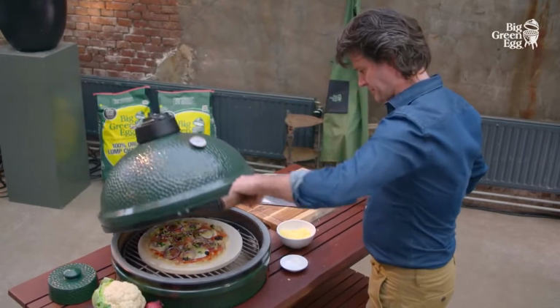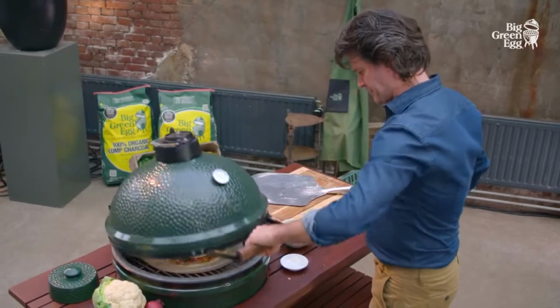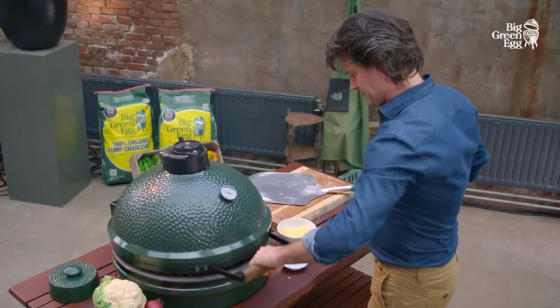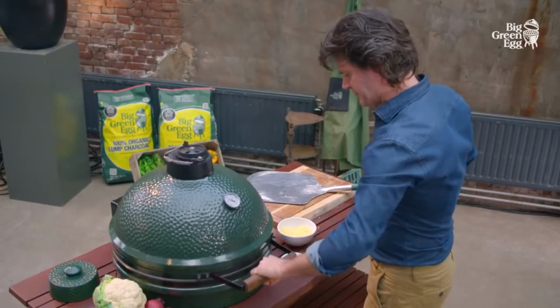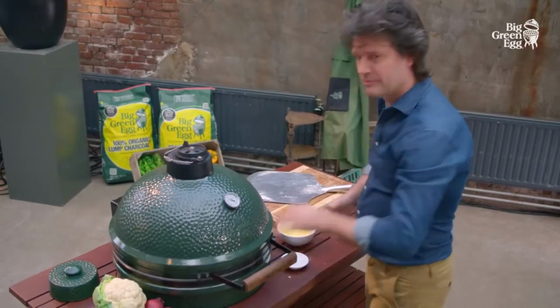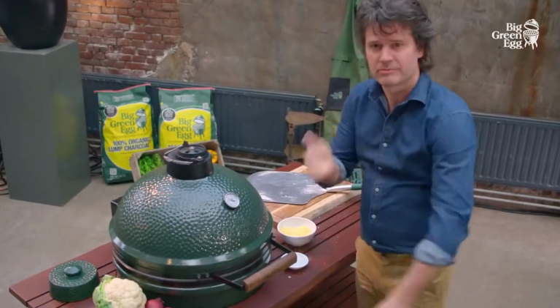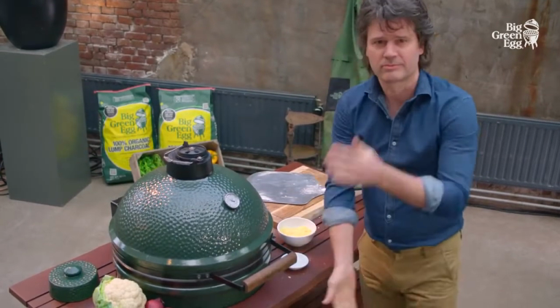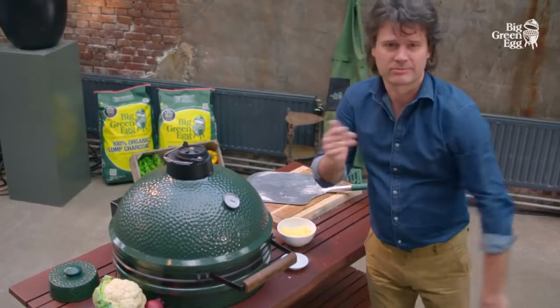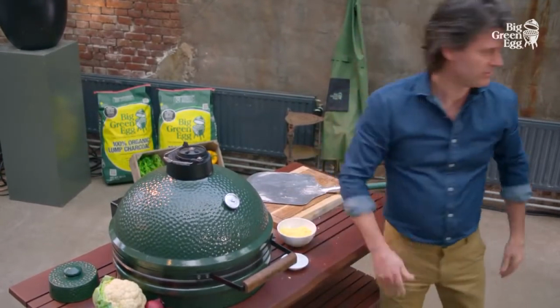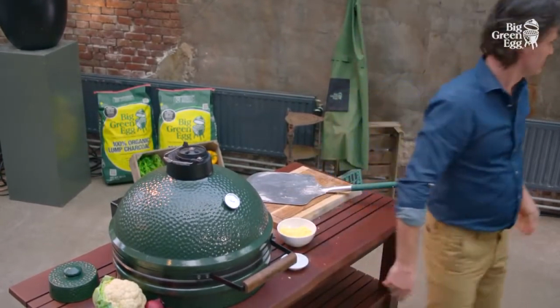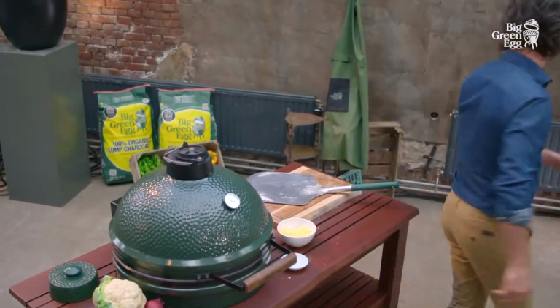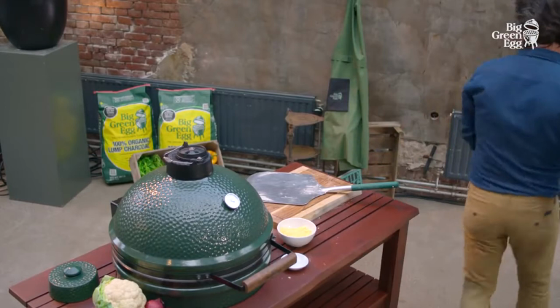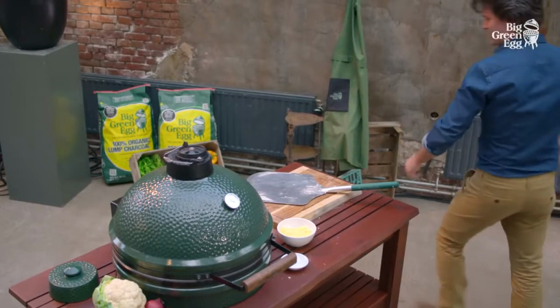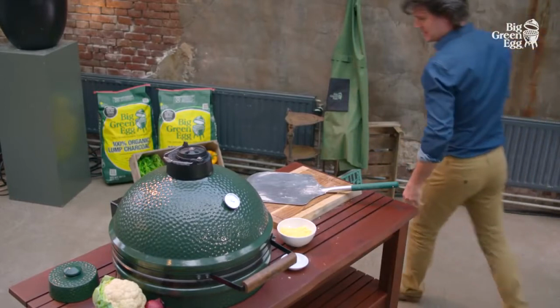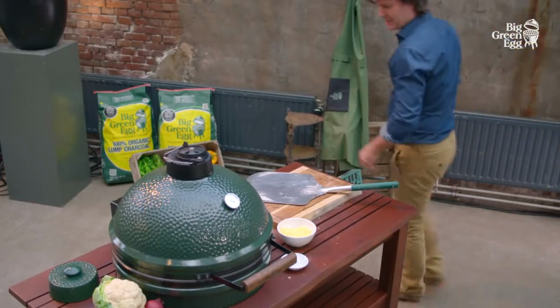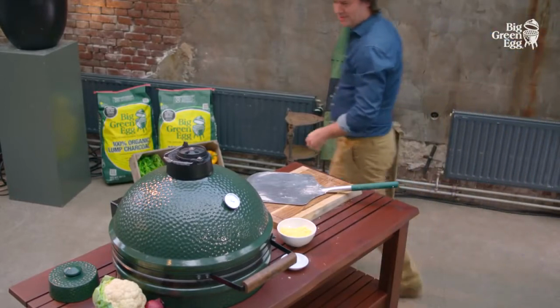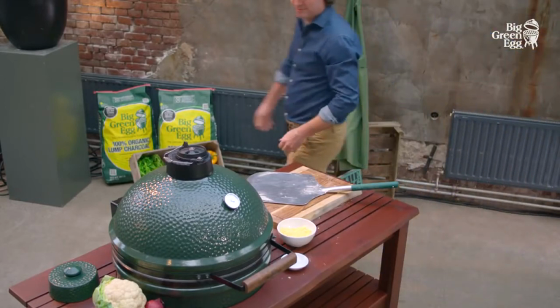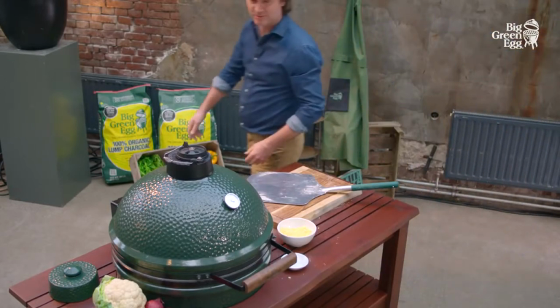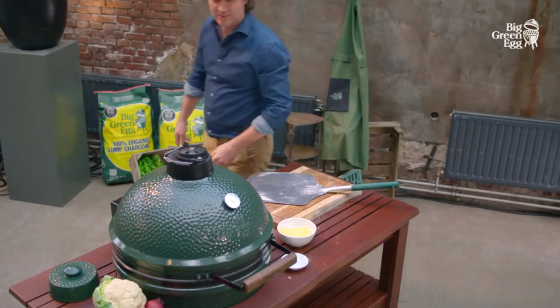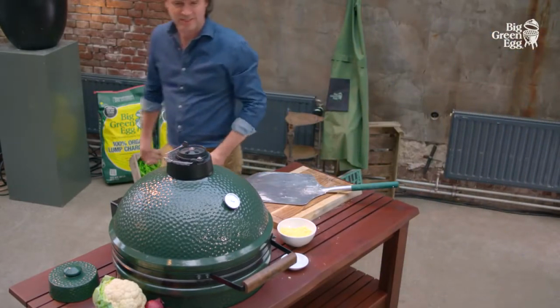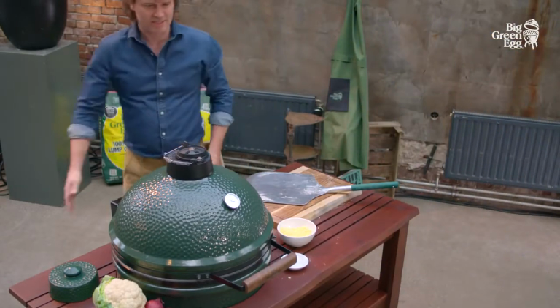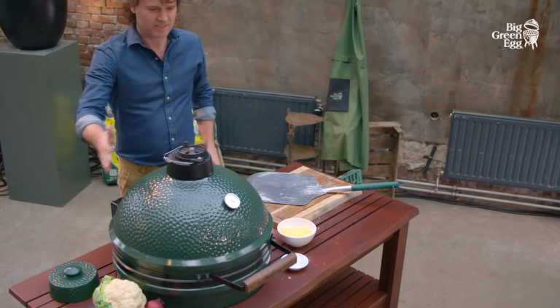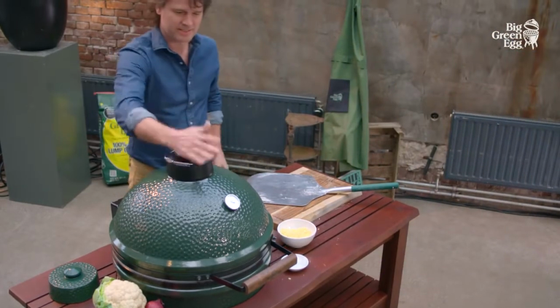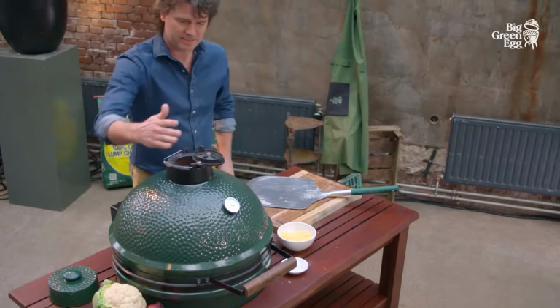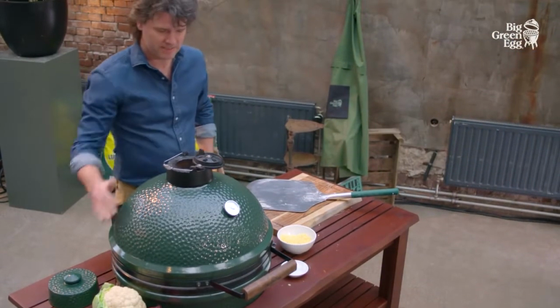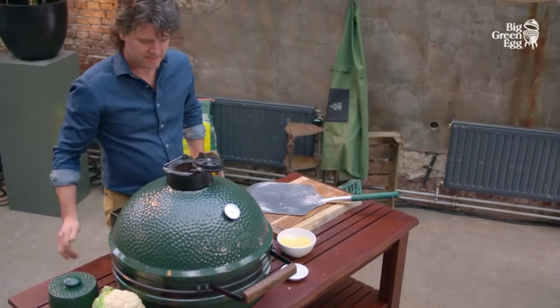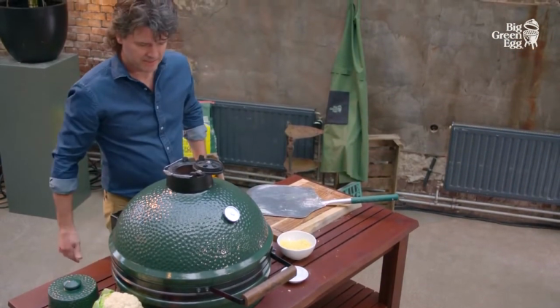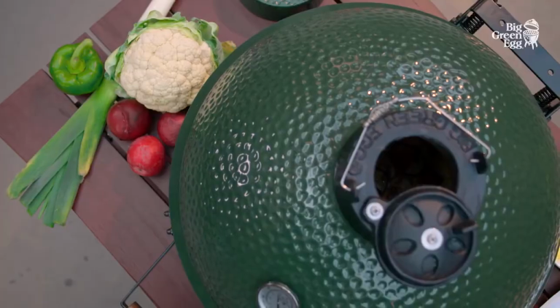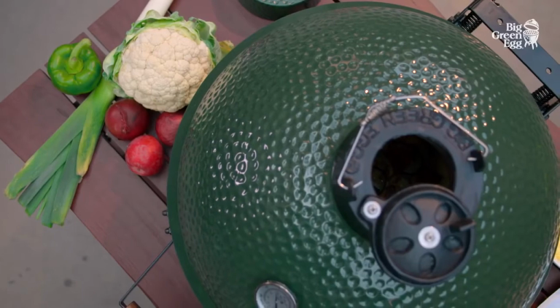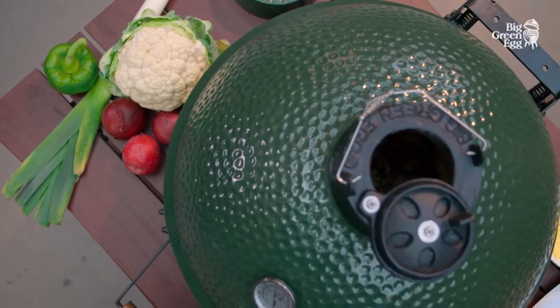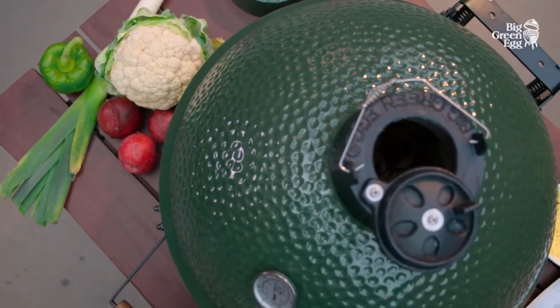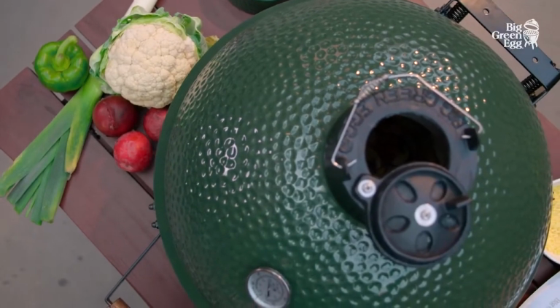We place our pizza on a thin layer of flour that helps prevent sticking. The Big Green Egg pizza peel is a handy tool for handling the pizza without breaking it.